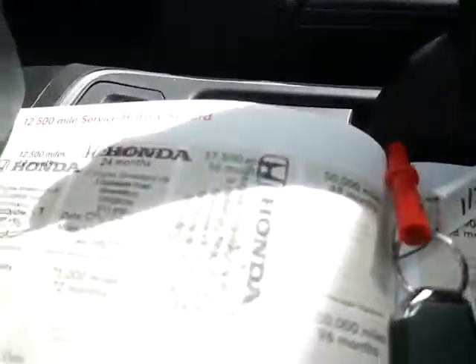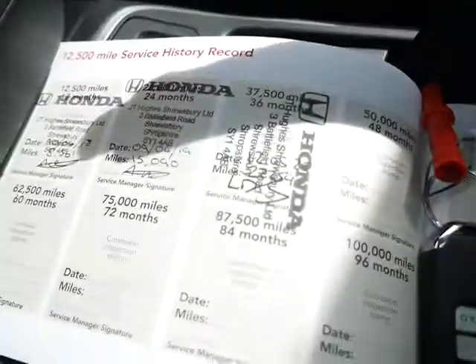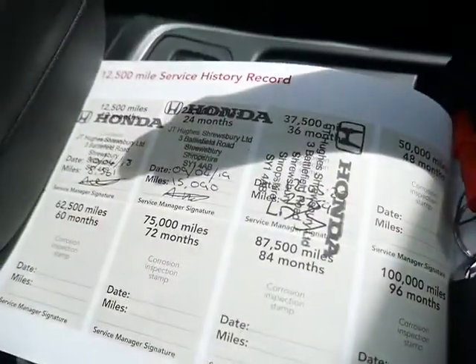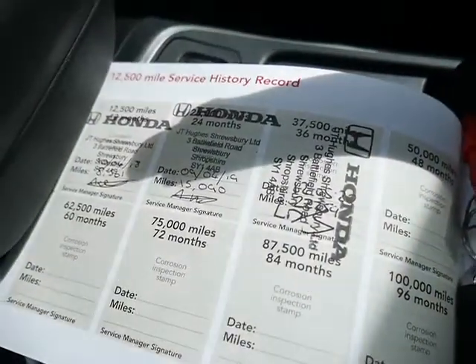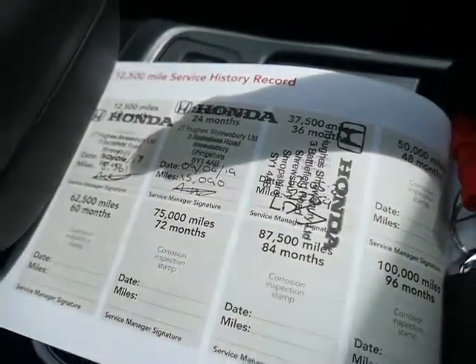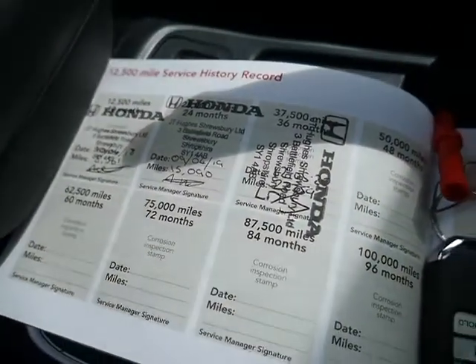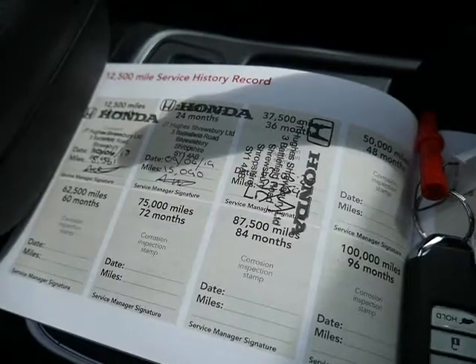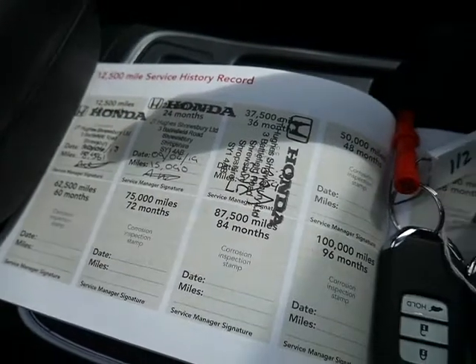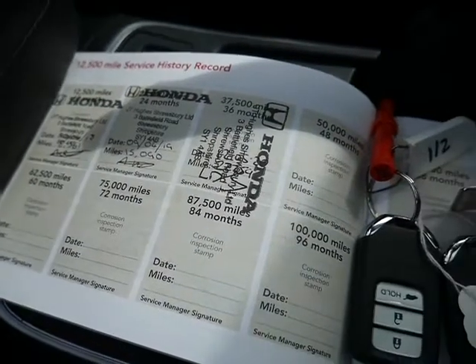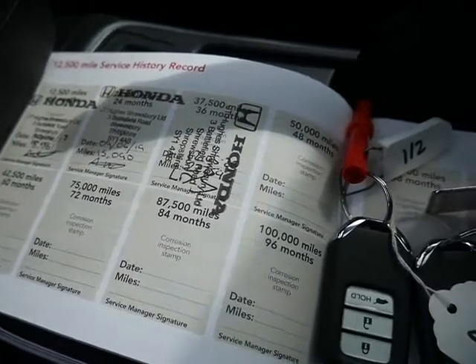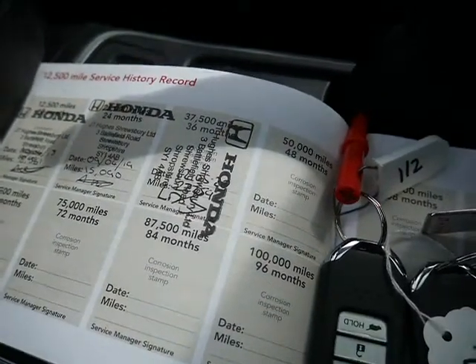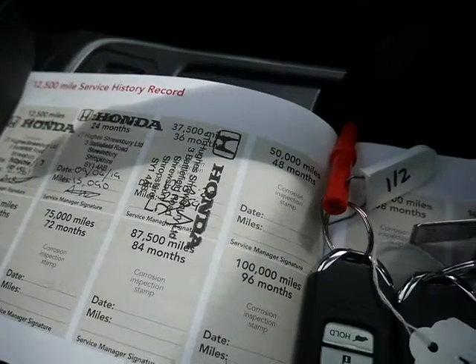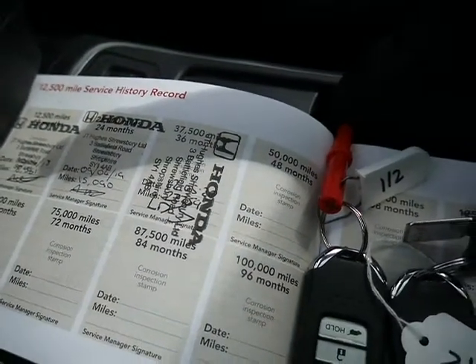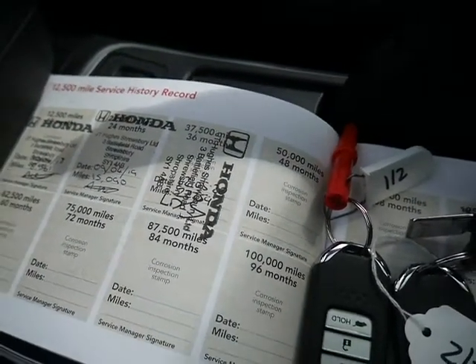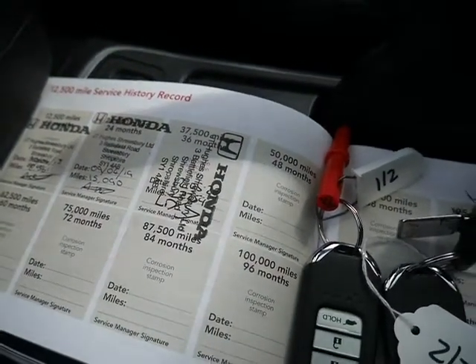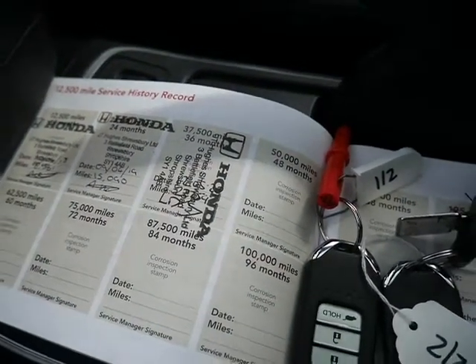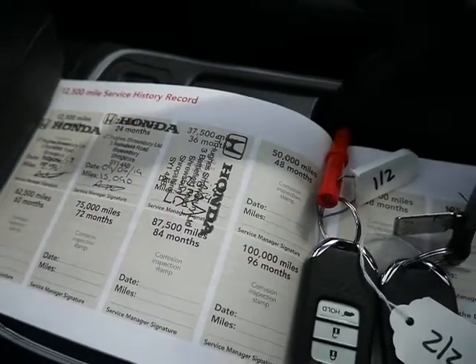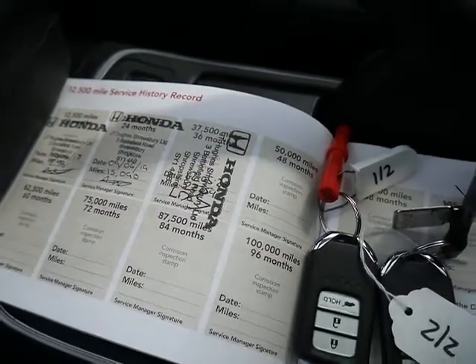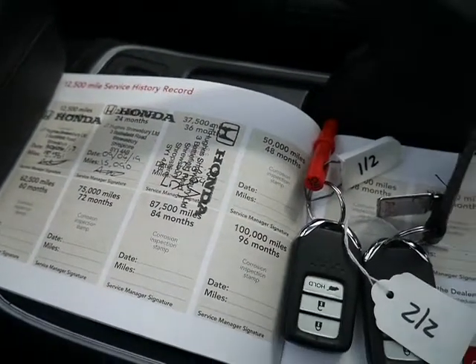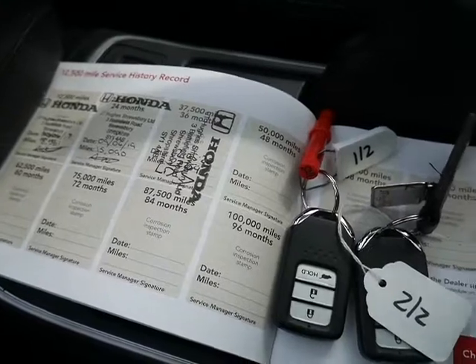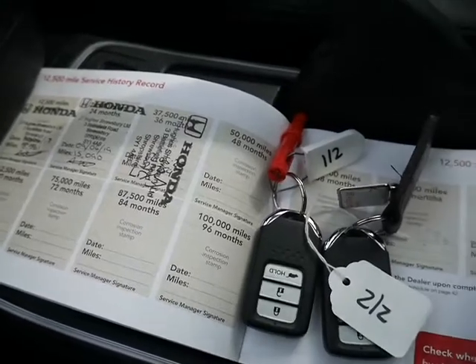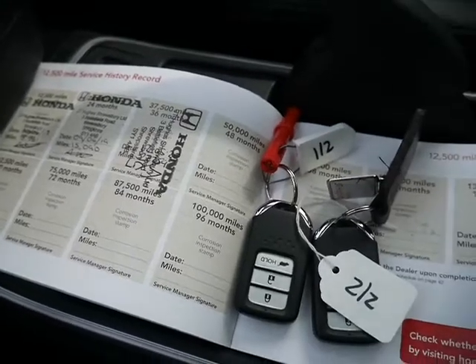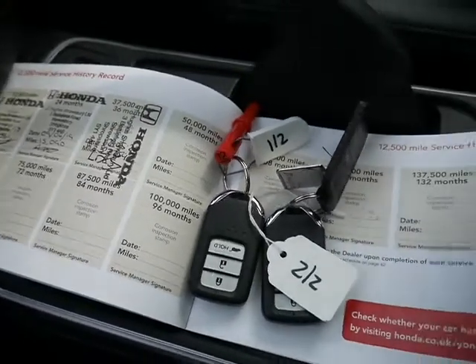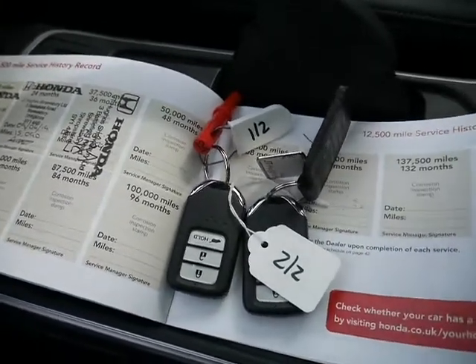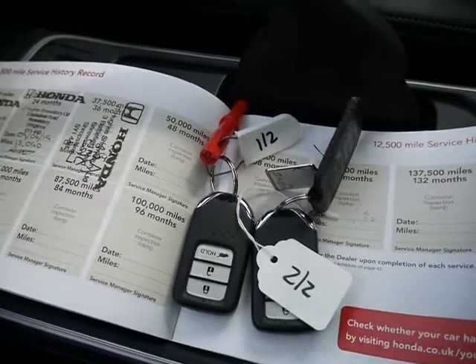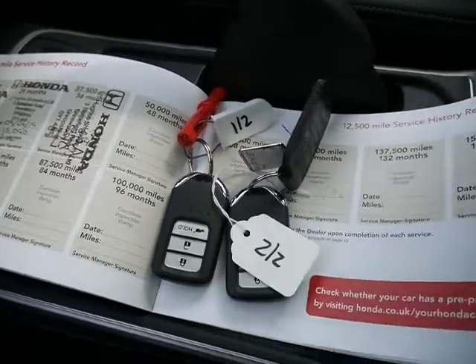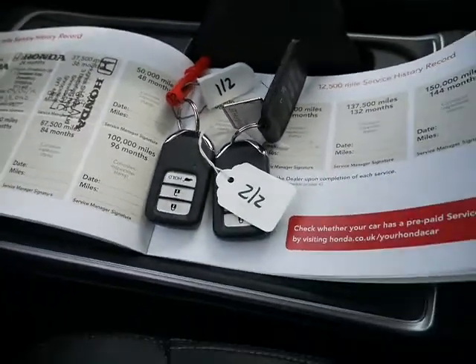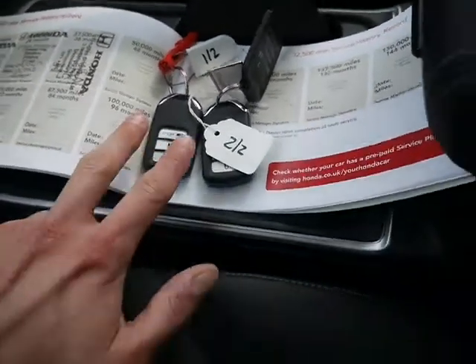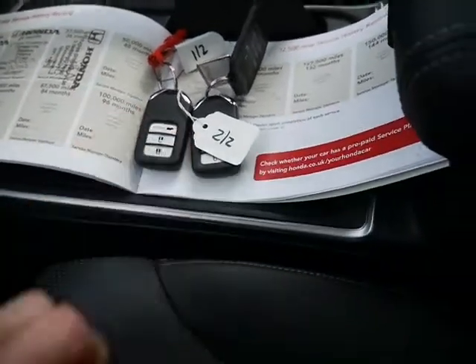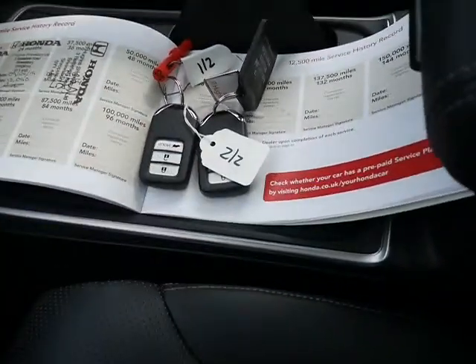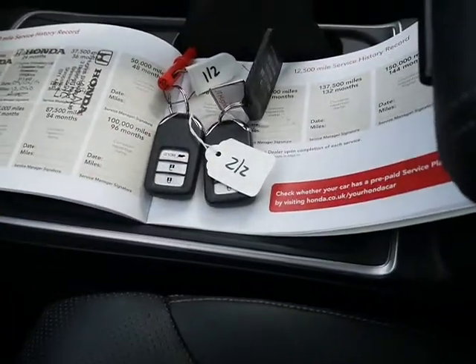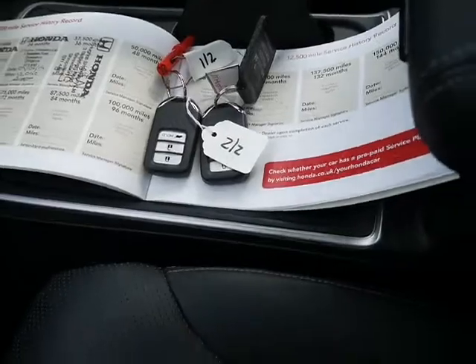Confirmation that you've got three Honda stamps, all done here at JTQ Shoesbury. The last one was done on the 20th of the 5th, 2020, here in Shoesbury. You've also got confirmation the vehicle has two keys.